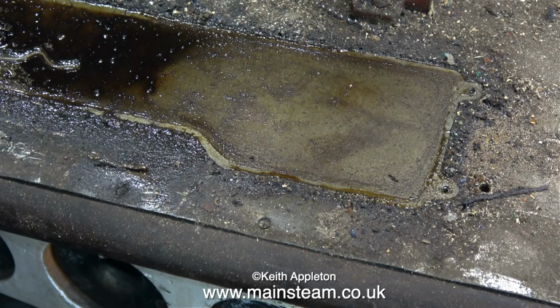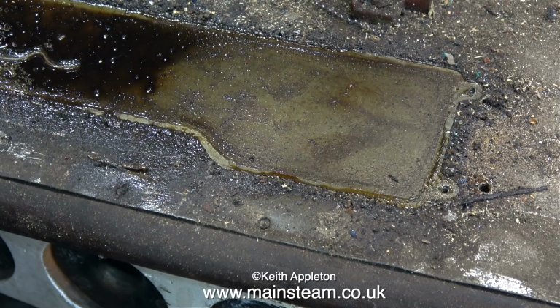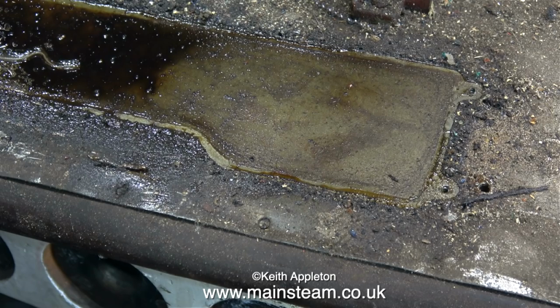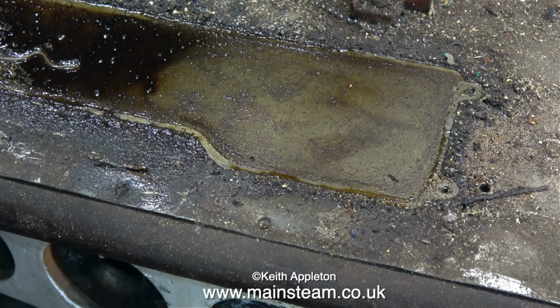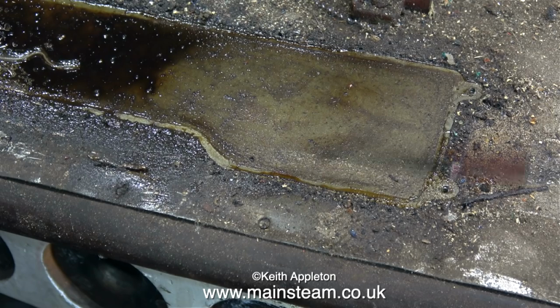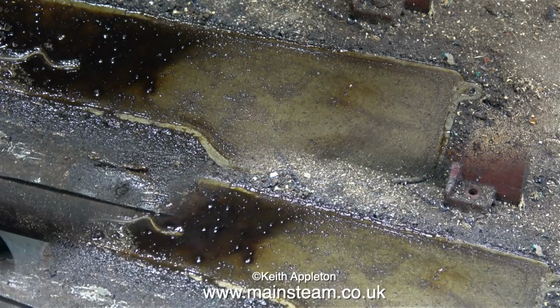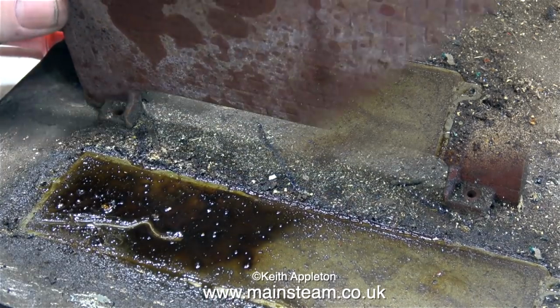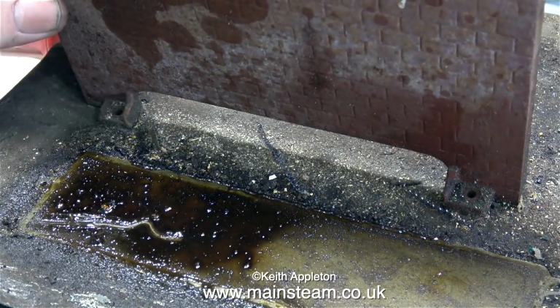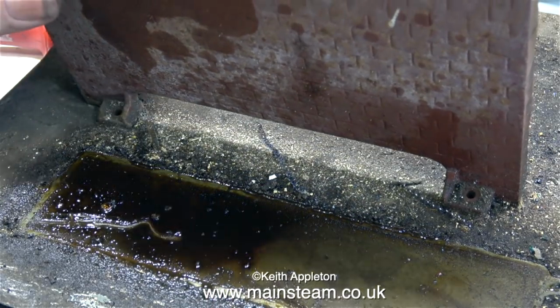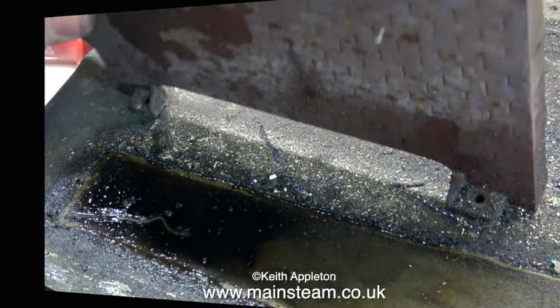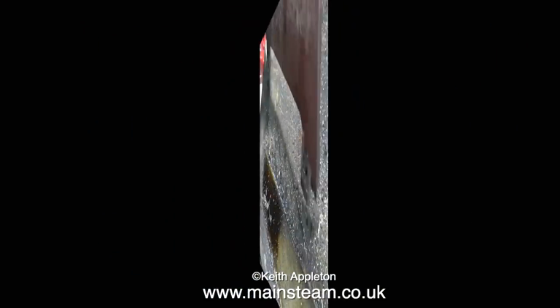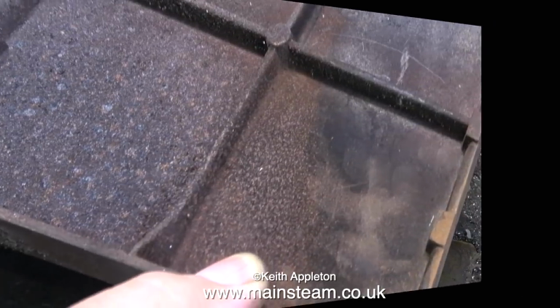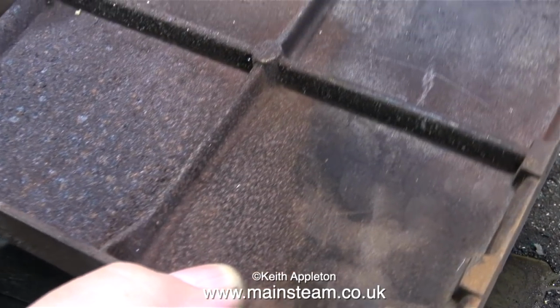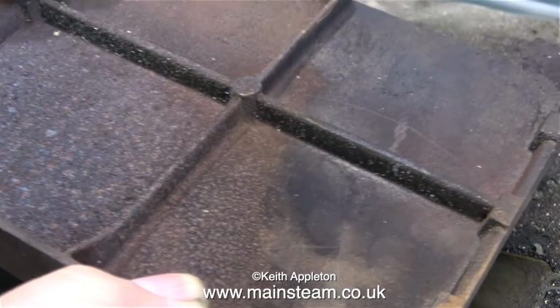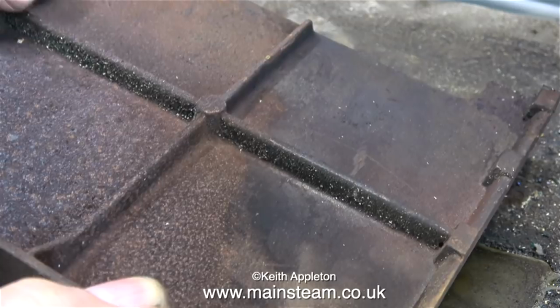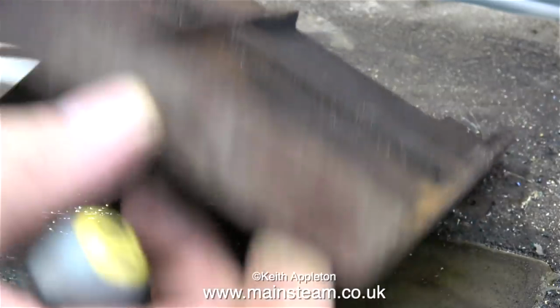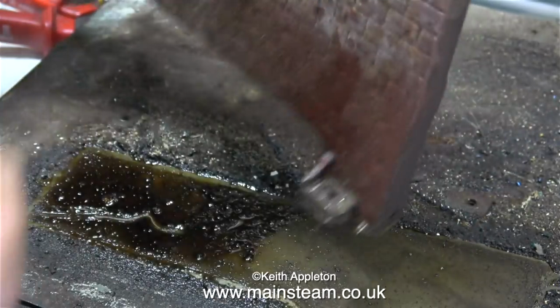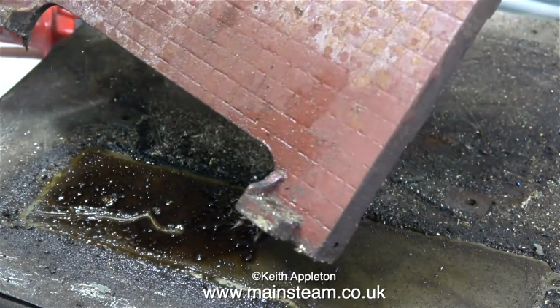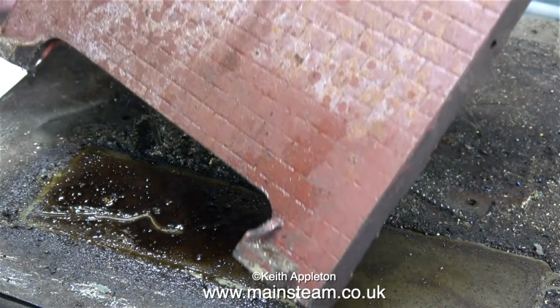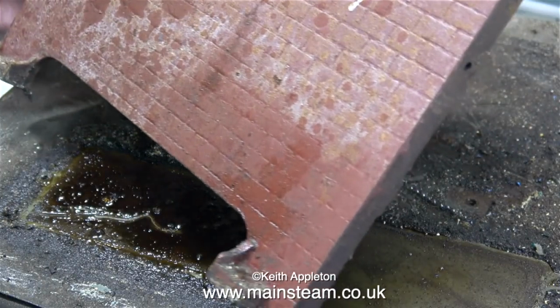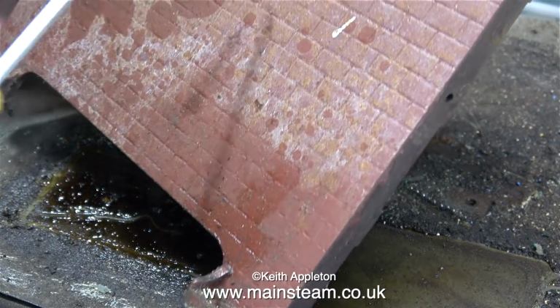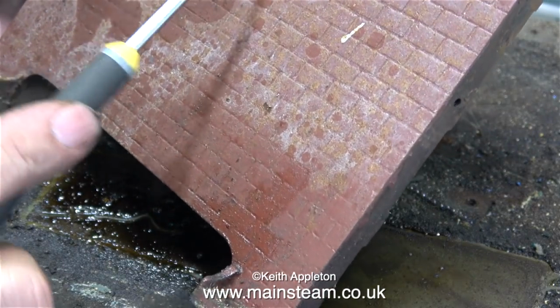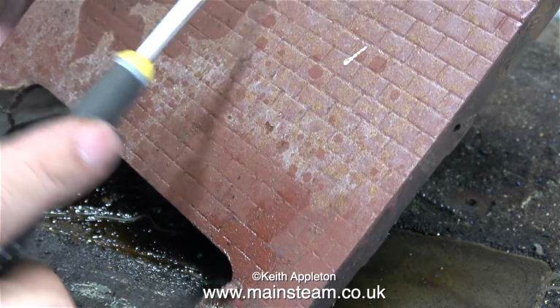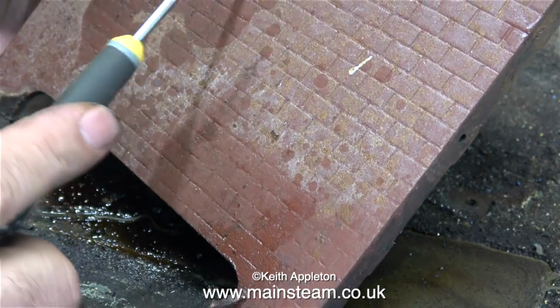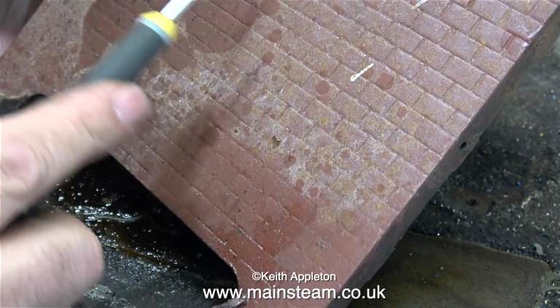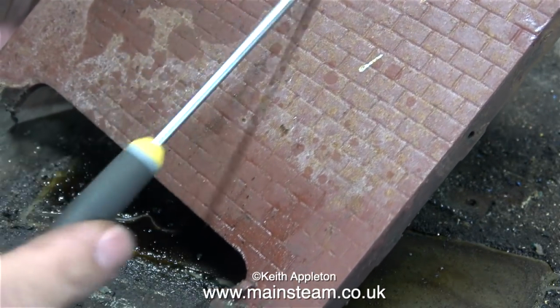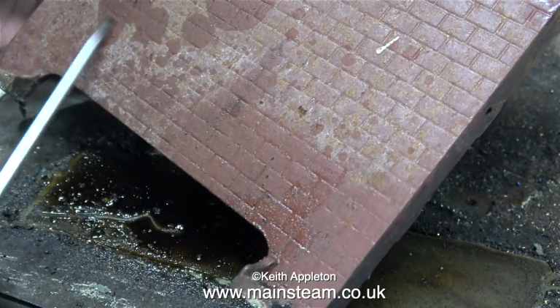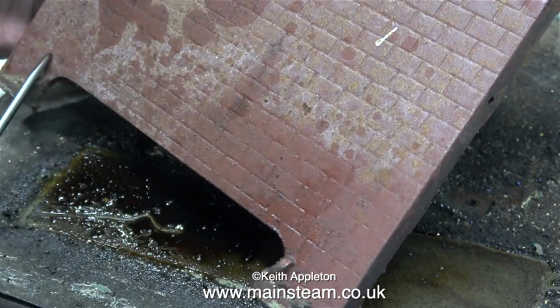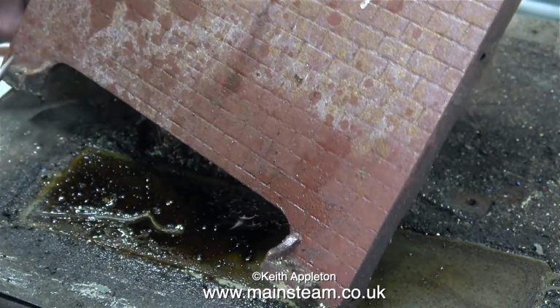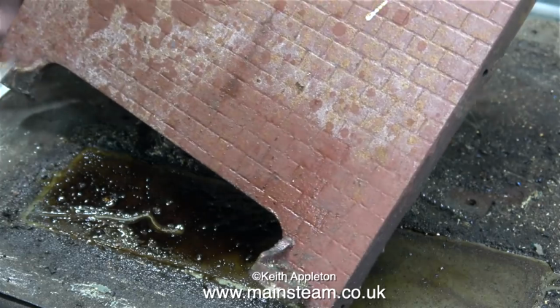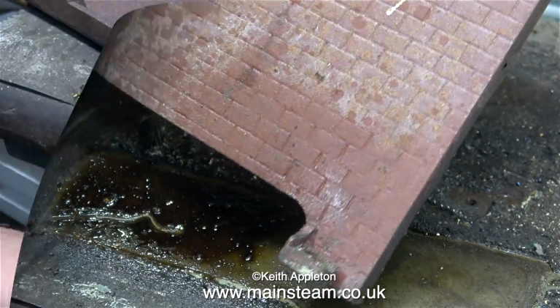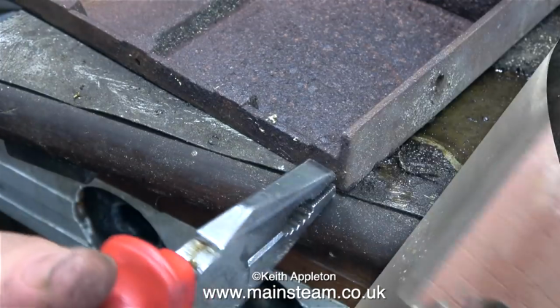And look at the state of the baseboard. This once upon a time was a really good steam plant. This is a Basset Loke boiler casing — they don't make them like this anymore. I love the brick effect on these boilers.